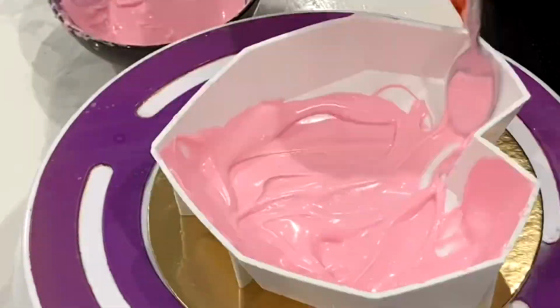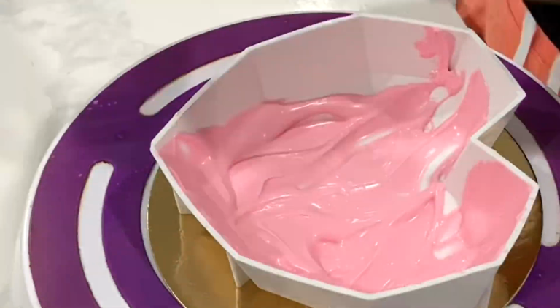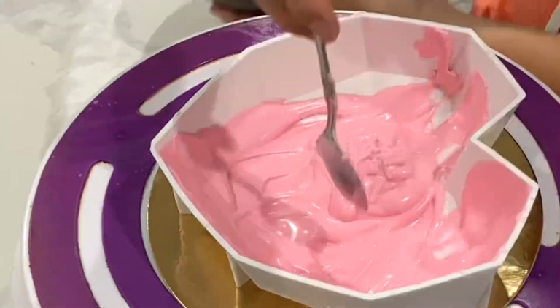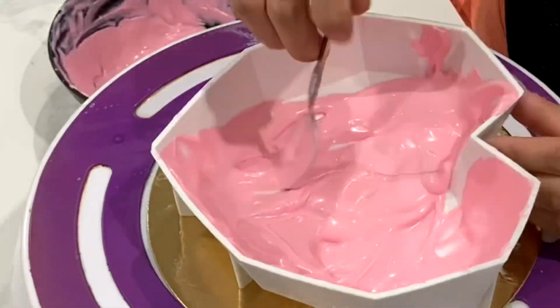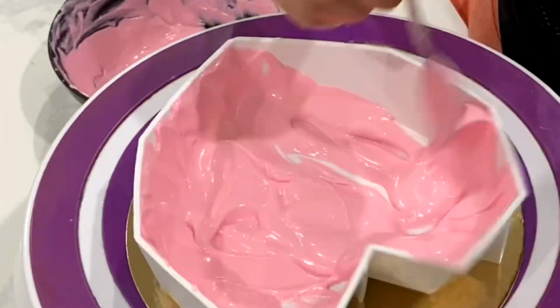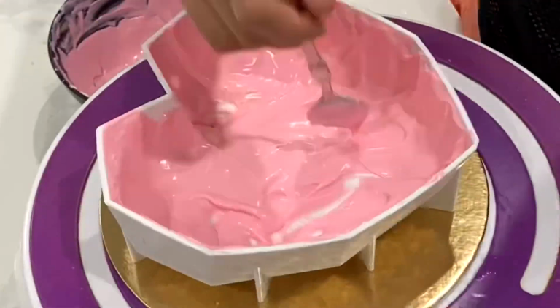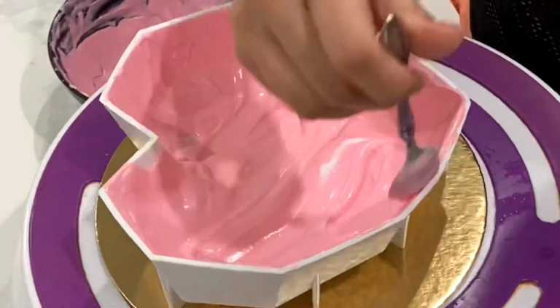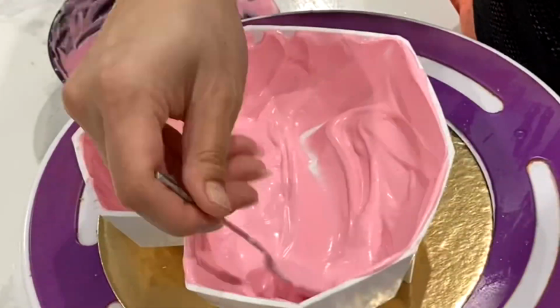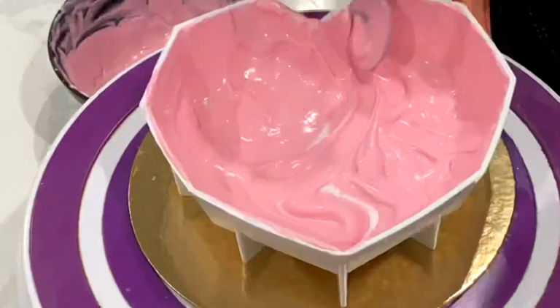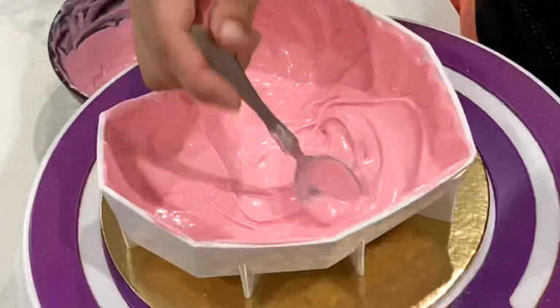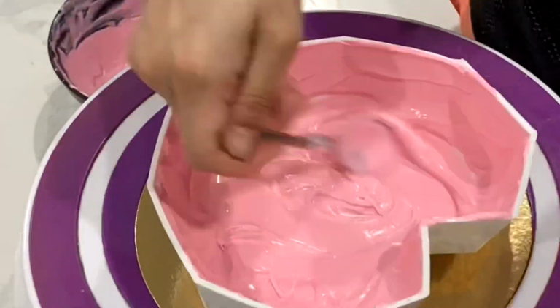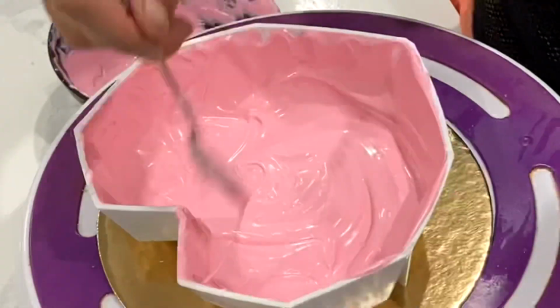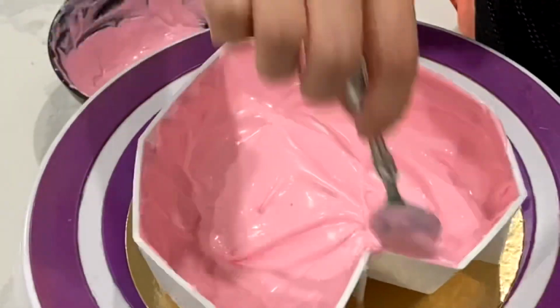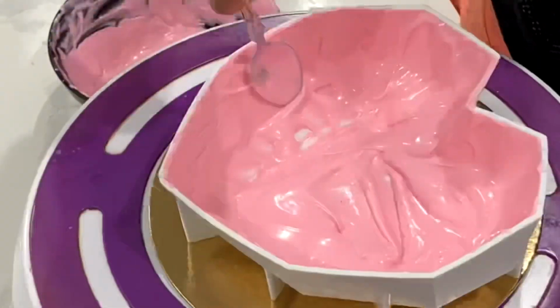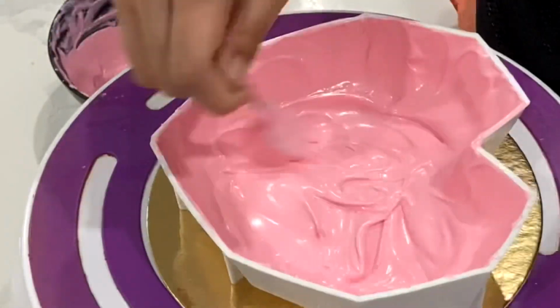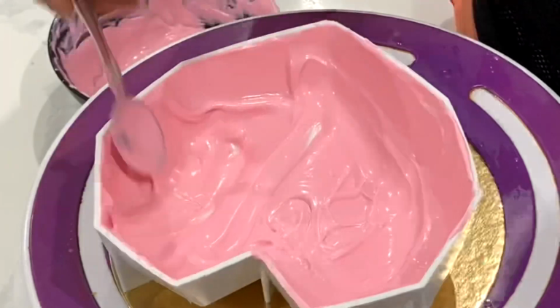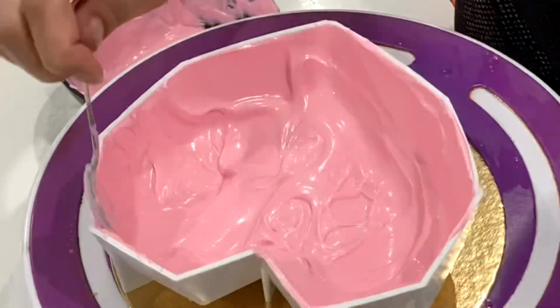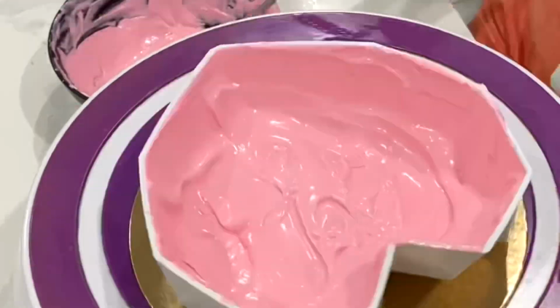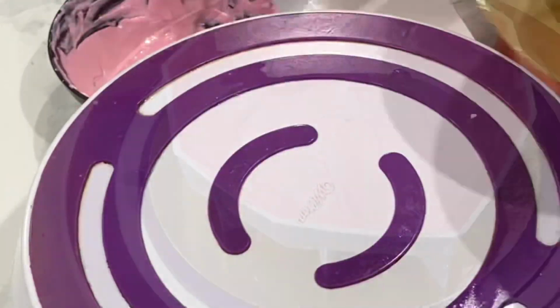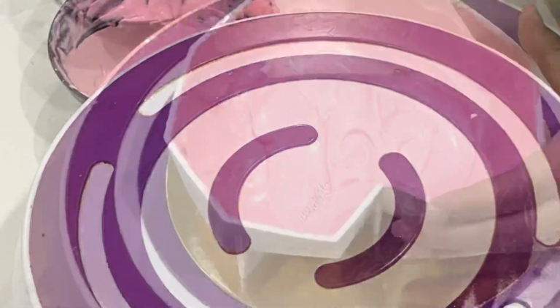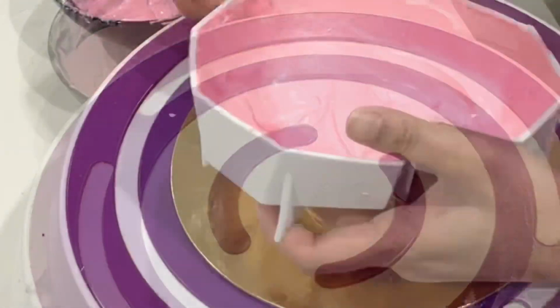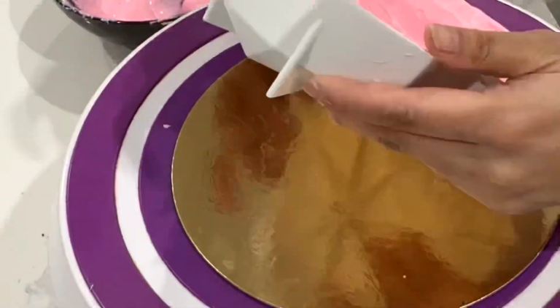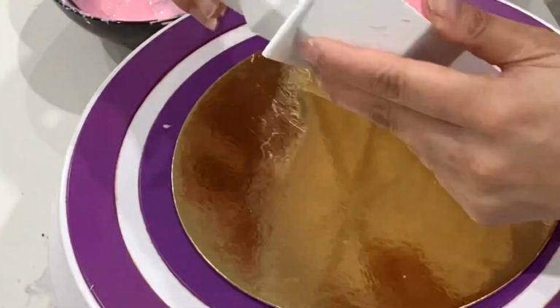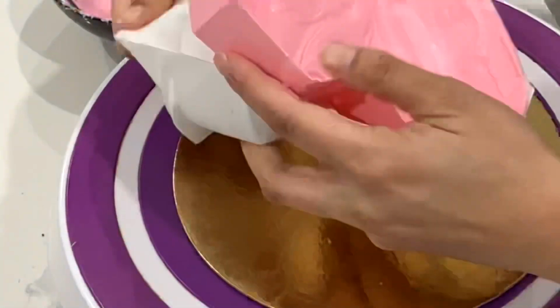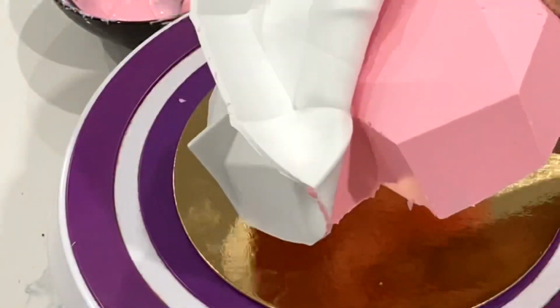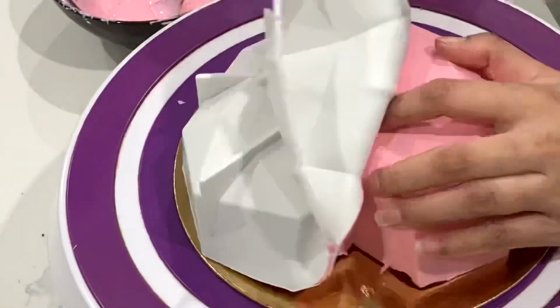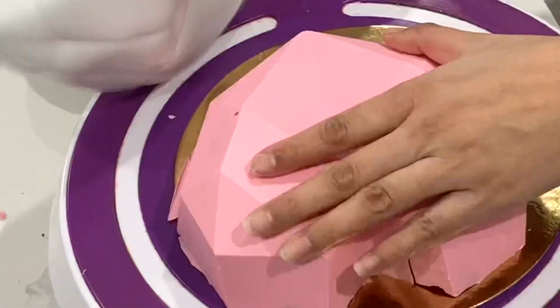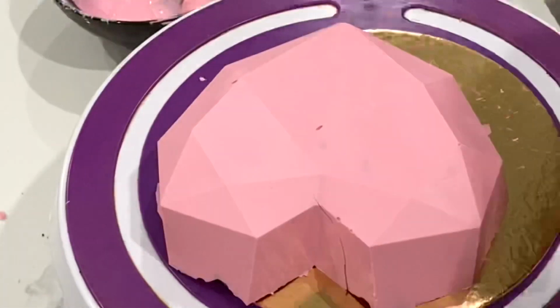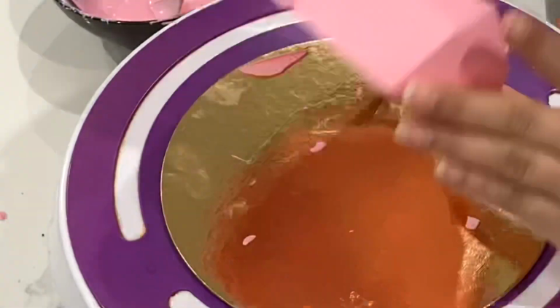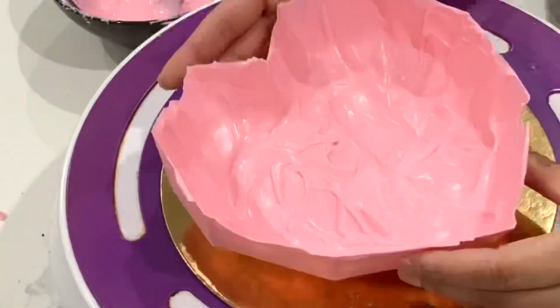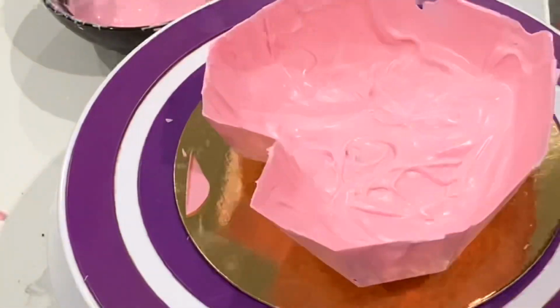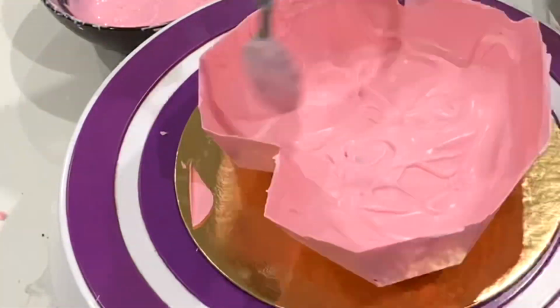I reheated the chocolate and added a little bit more coloring. I used some fat-dispersible coloring — you want to make sure it's specifically for chocolates, or else your chocolate is going to seize up.